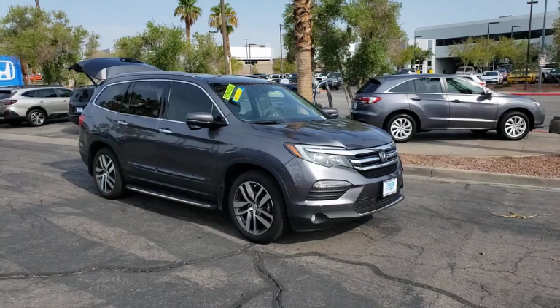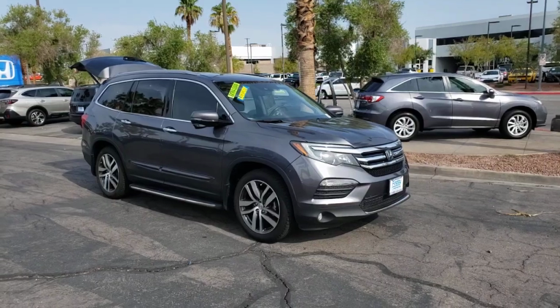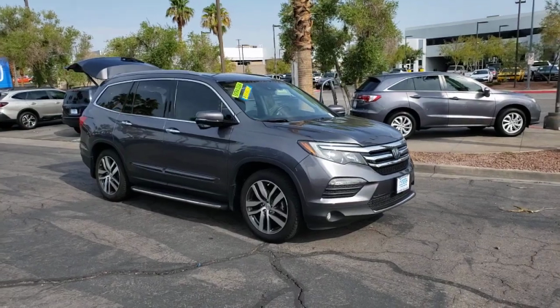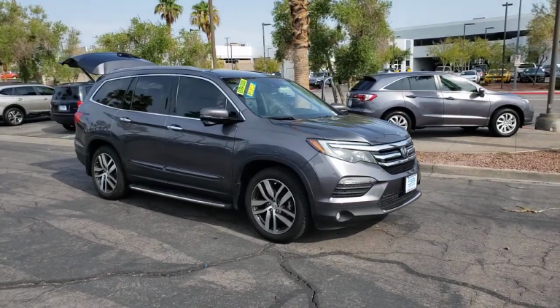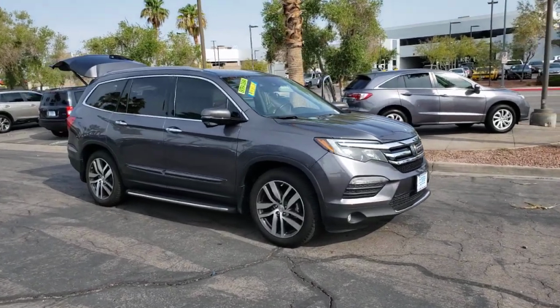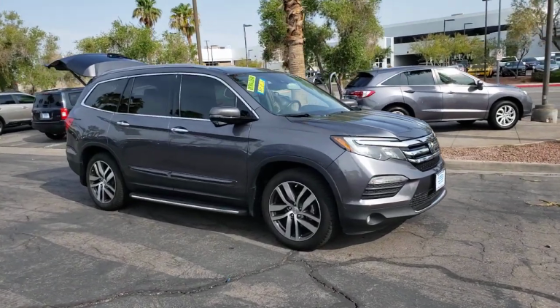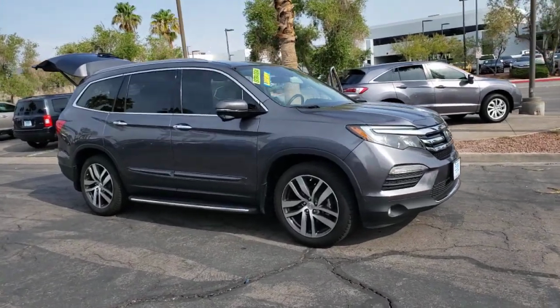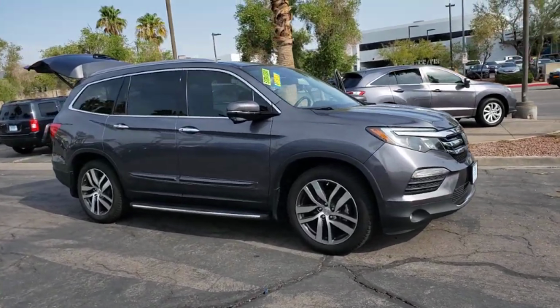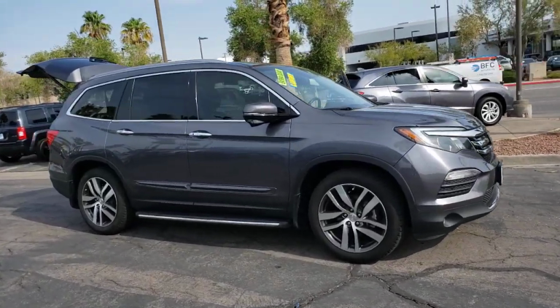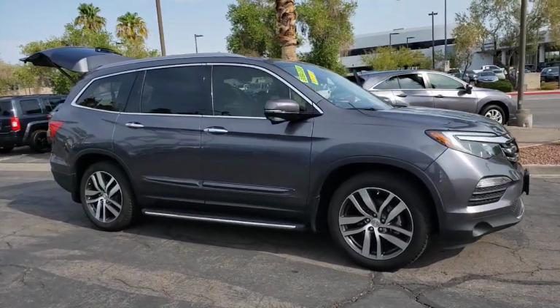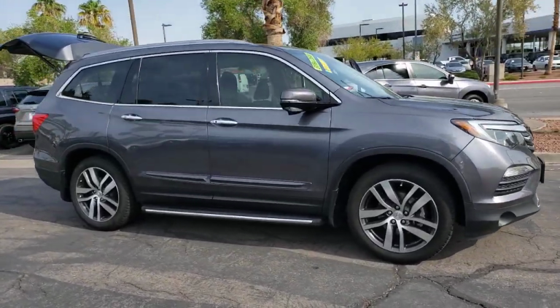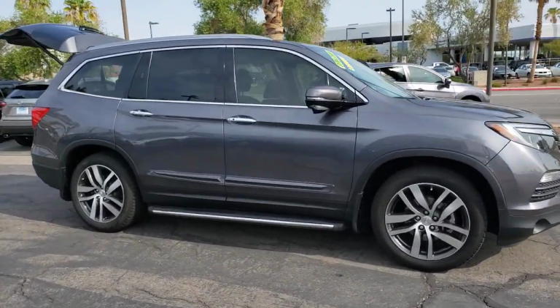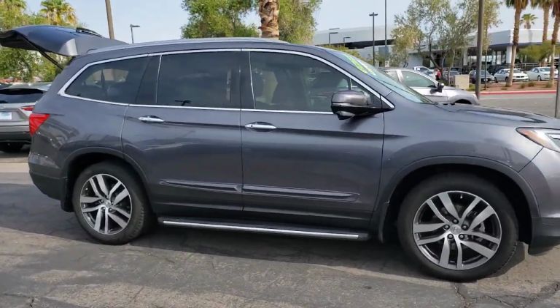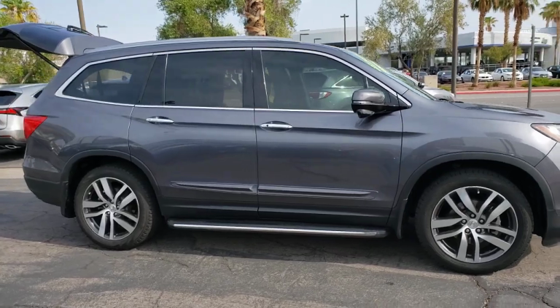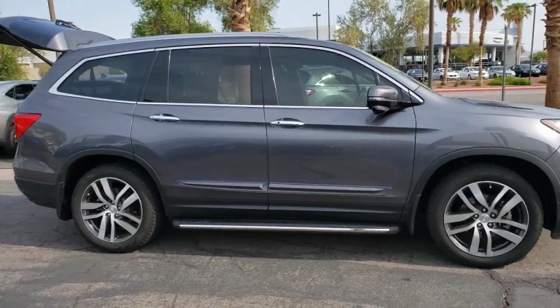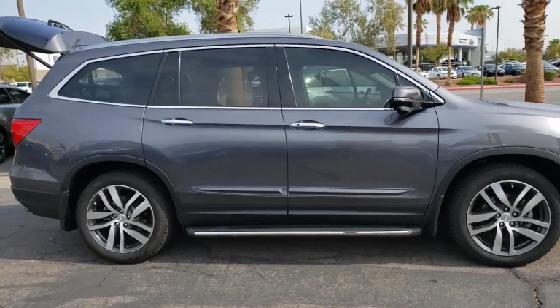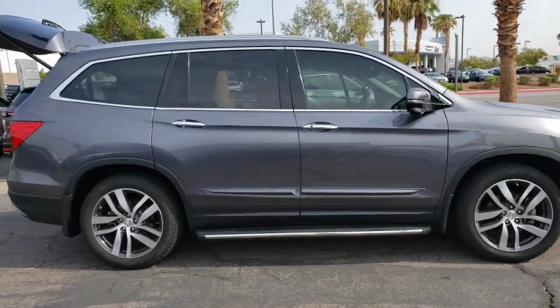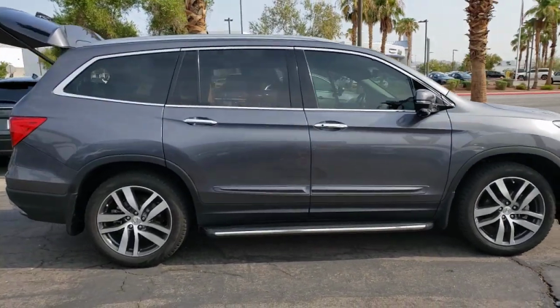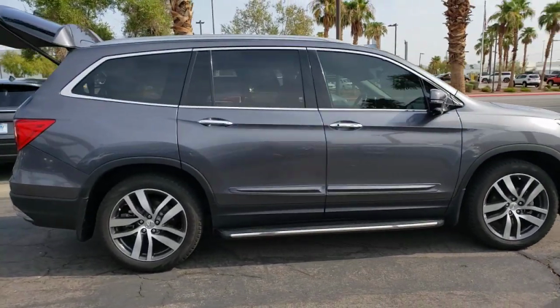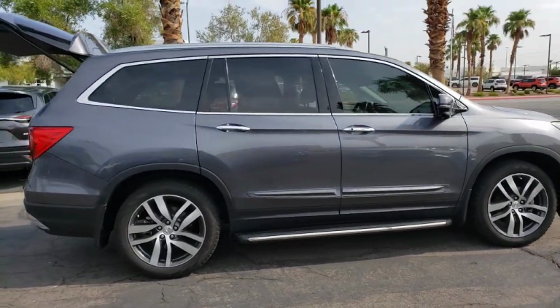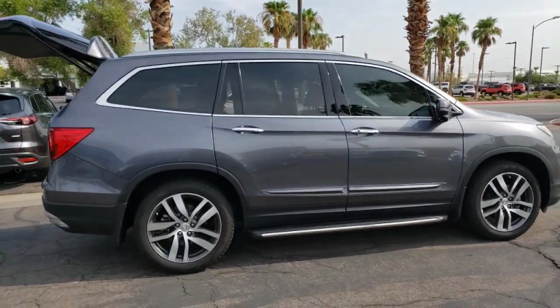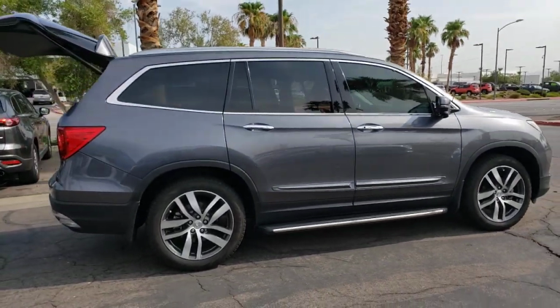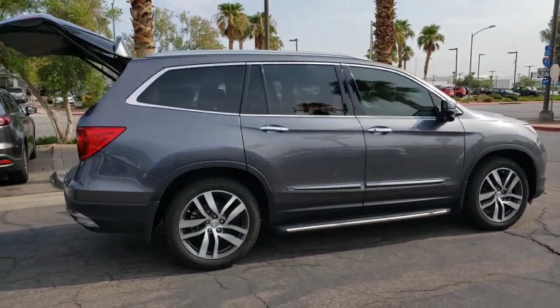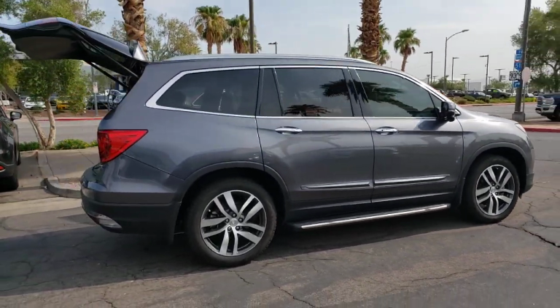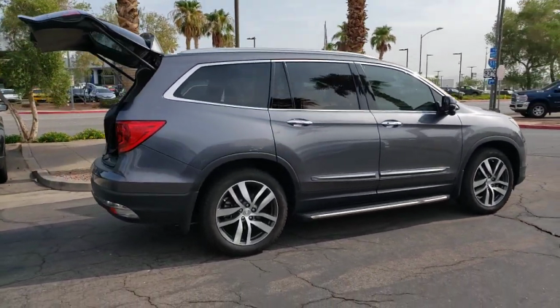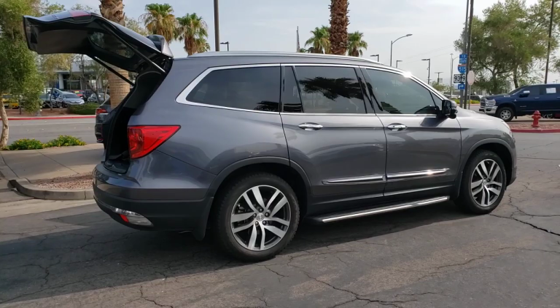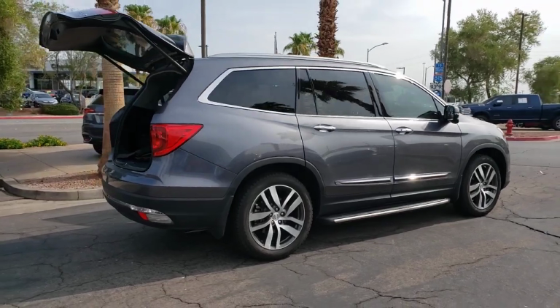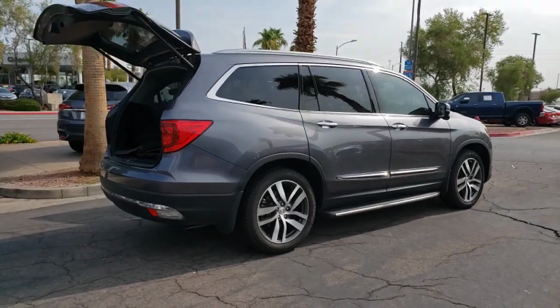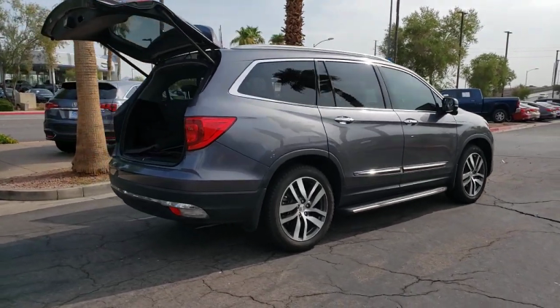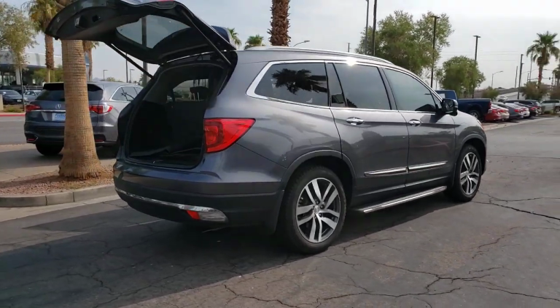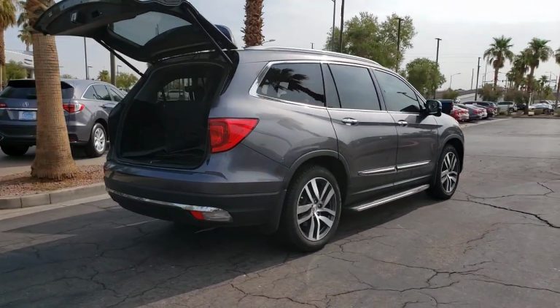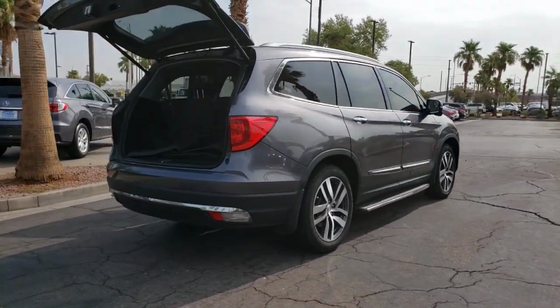Hop into the 2017 Honda Pilot. With less than 90,000 miles on the odometer, this vehicle stands out from the rest. Give in to your craving for an SUV that's both rugged and refined.